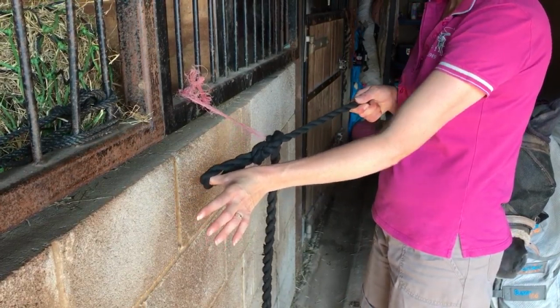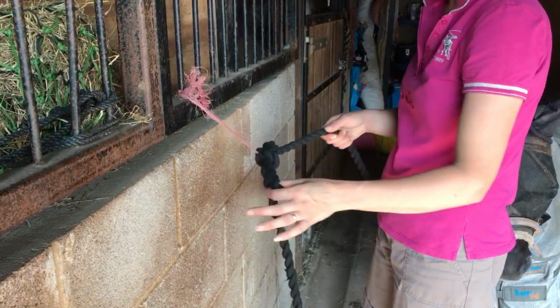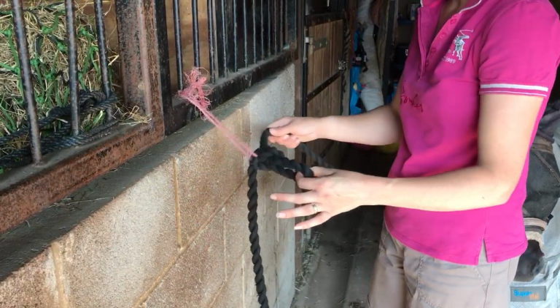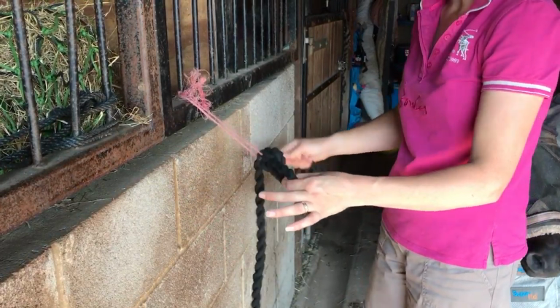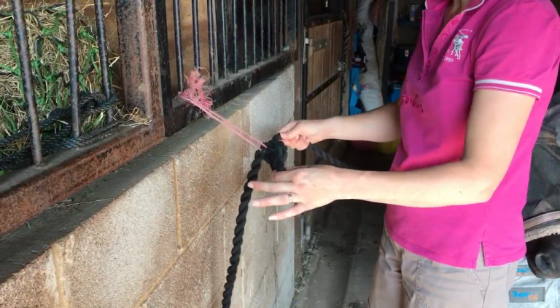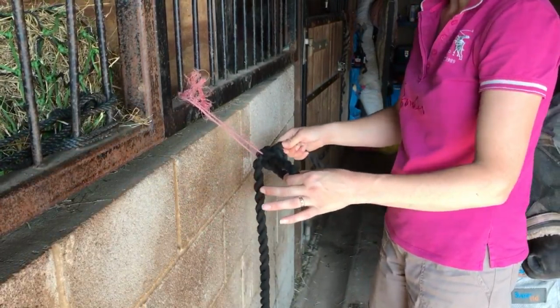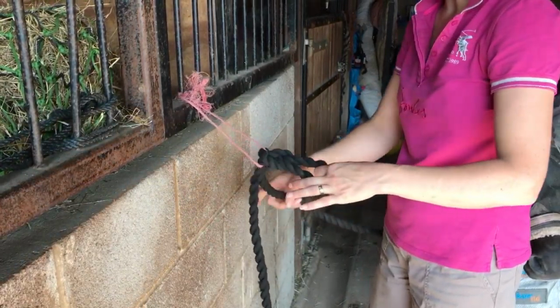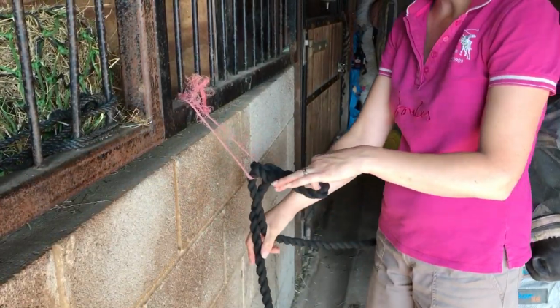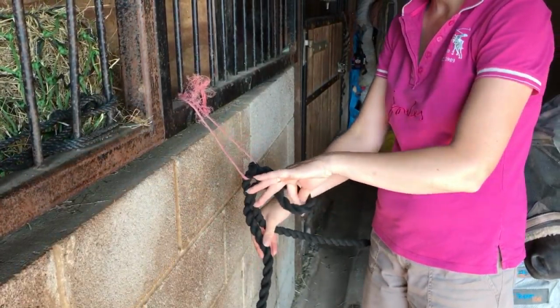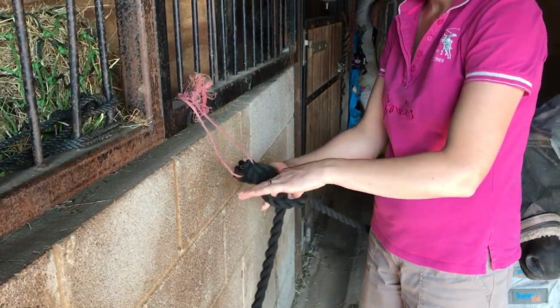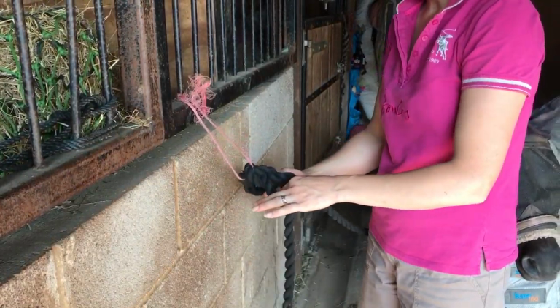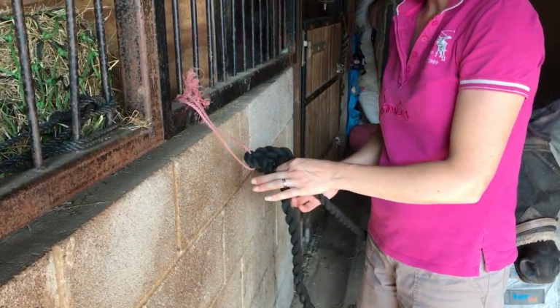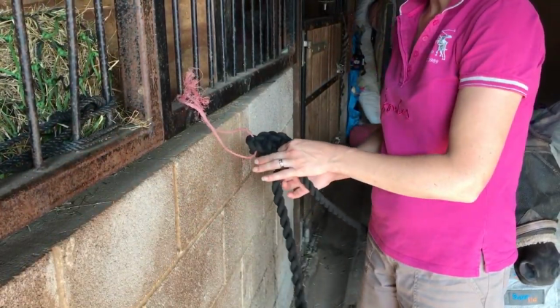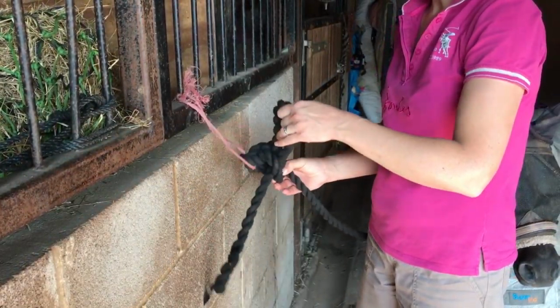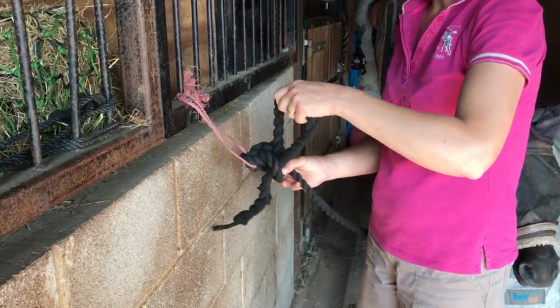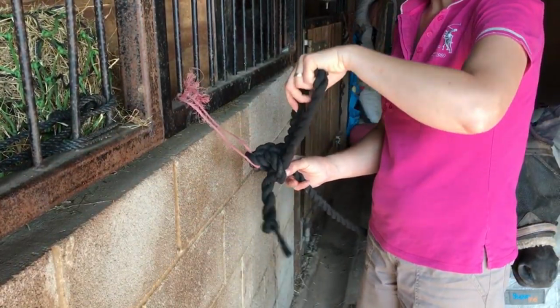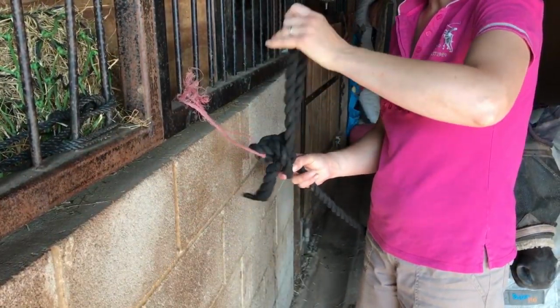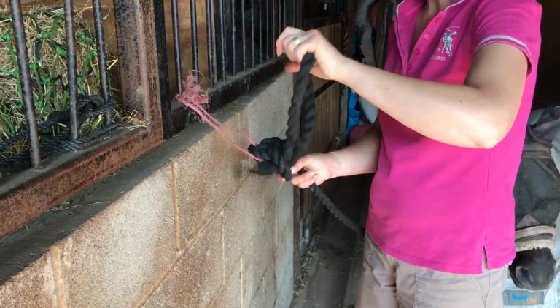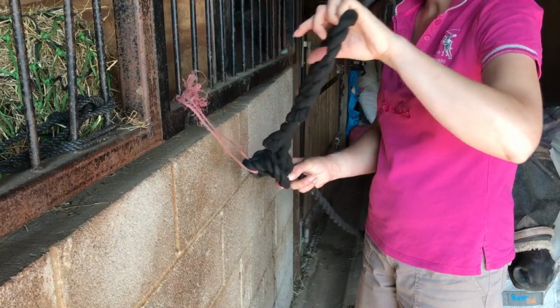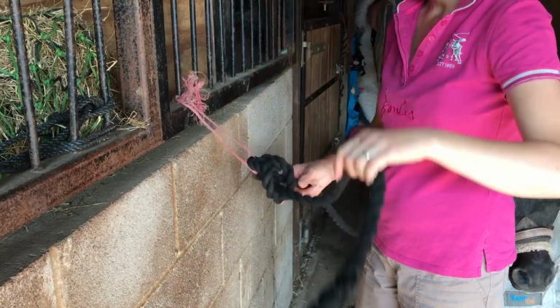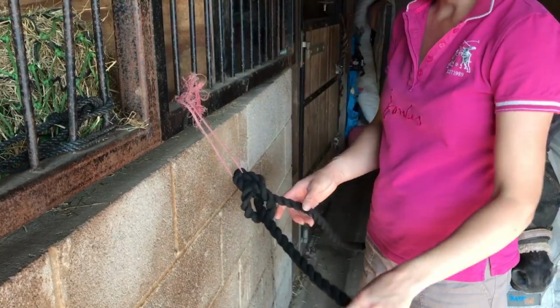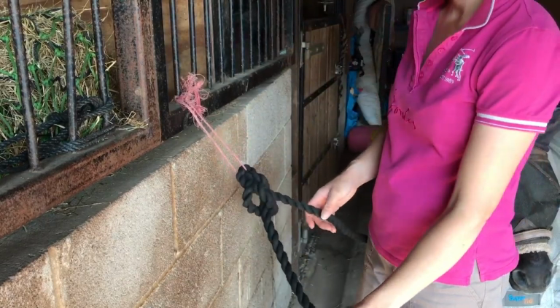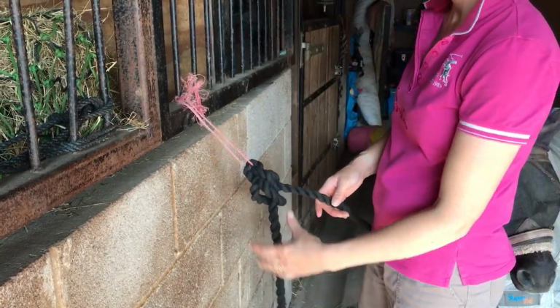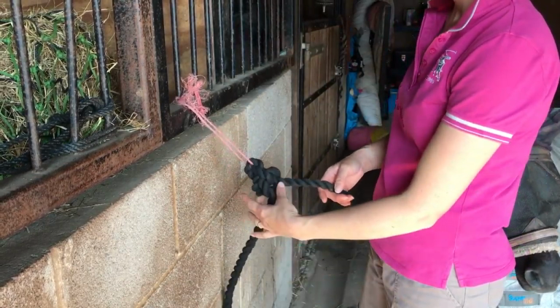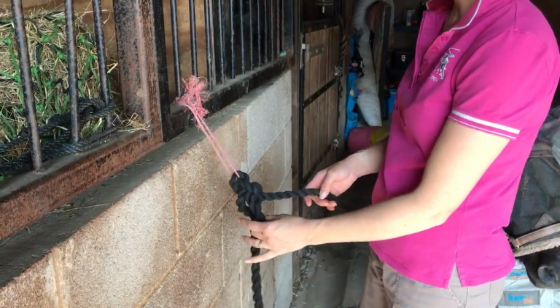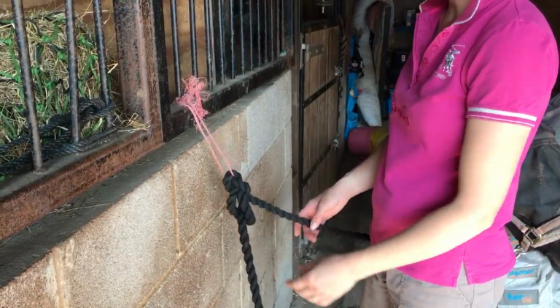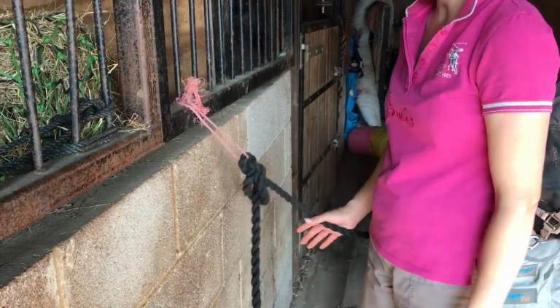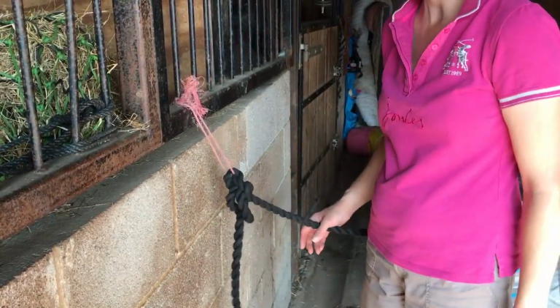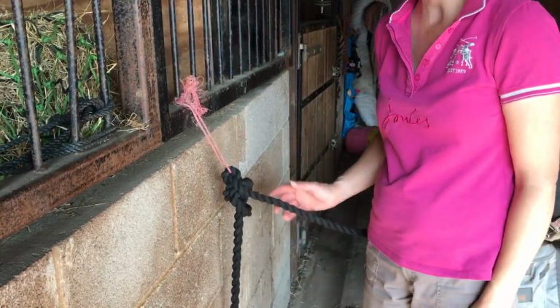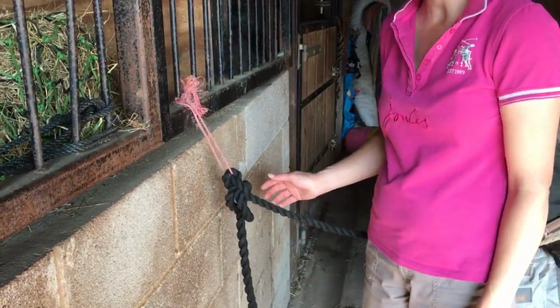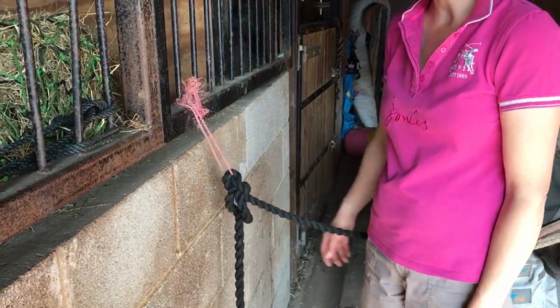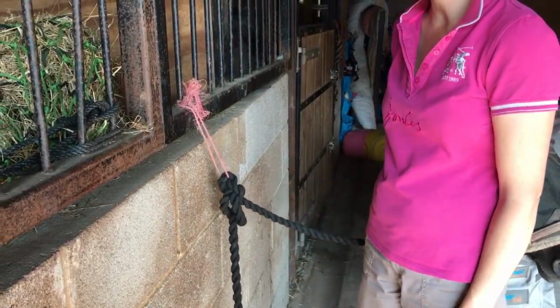As you can see it's tight. I then loop the loose end through the hoop so the pony can't untie it.